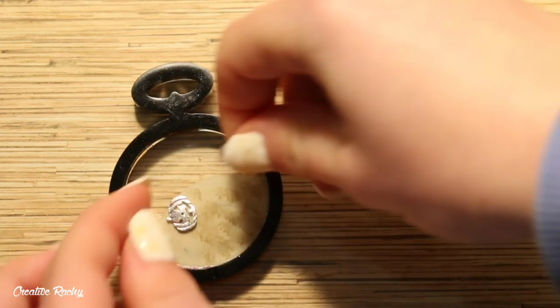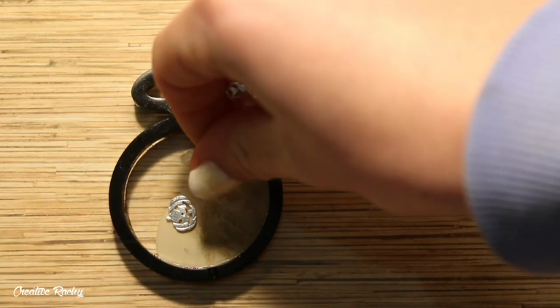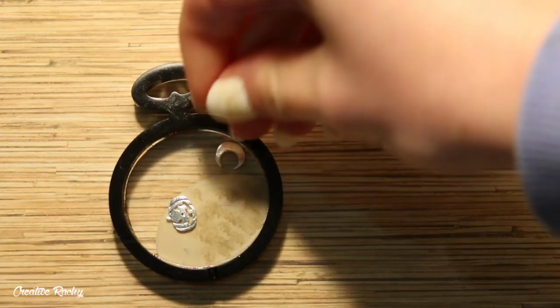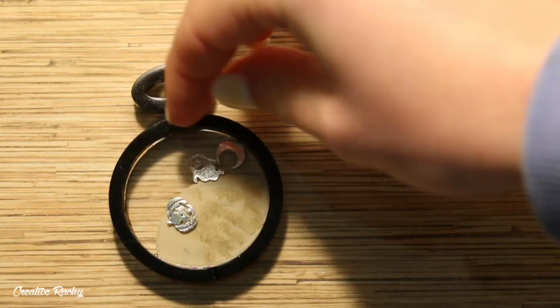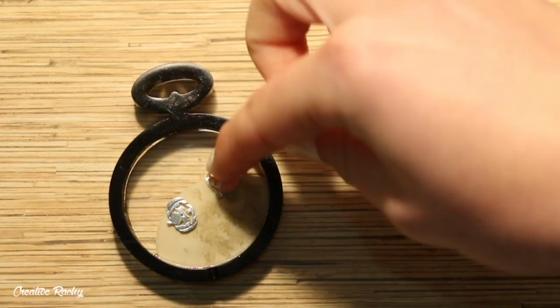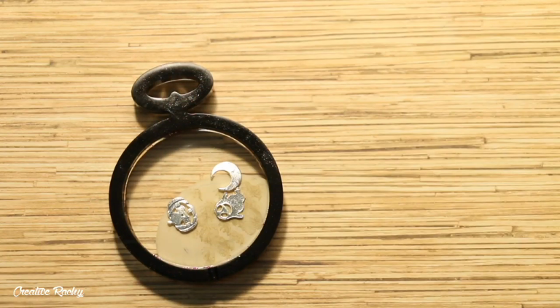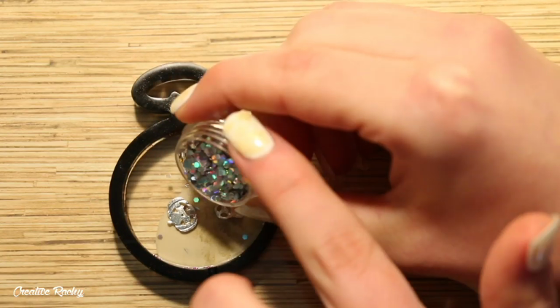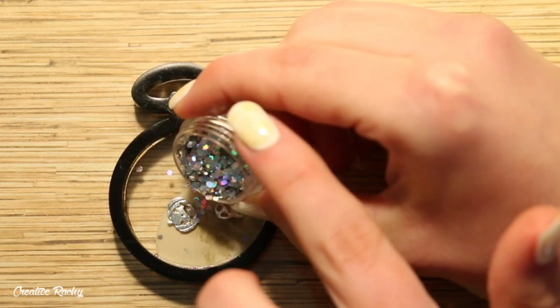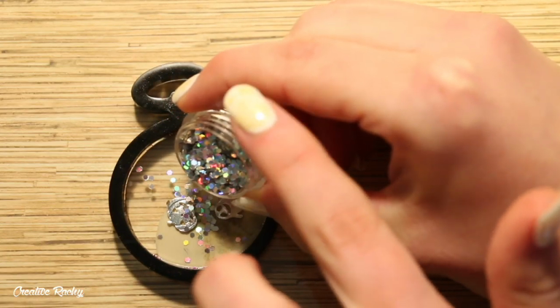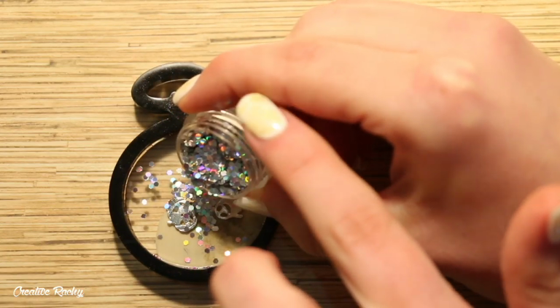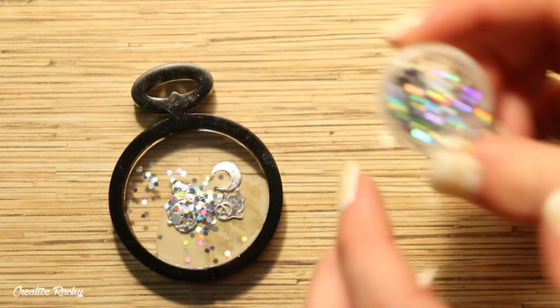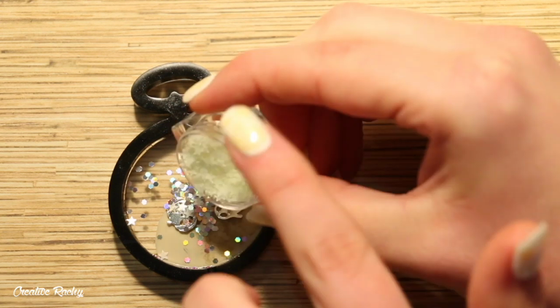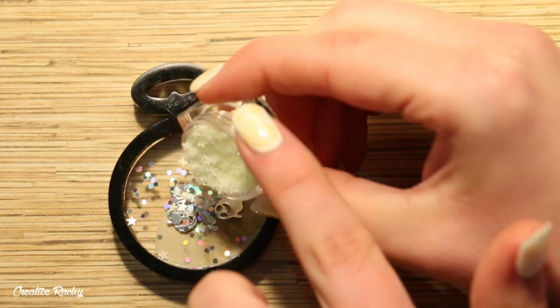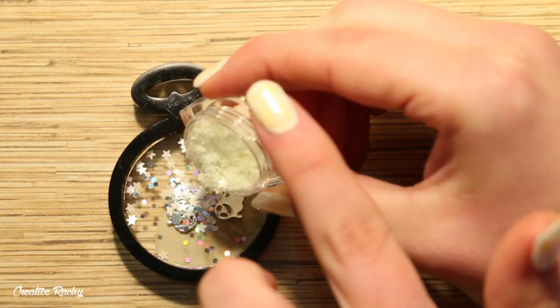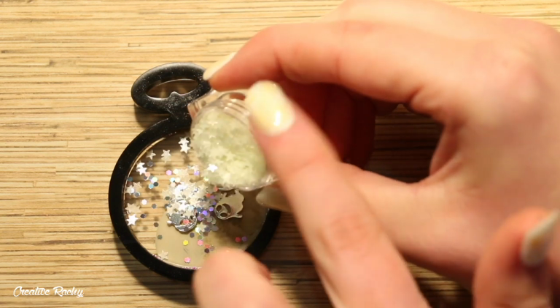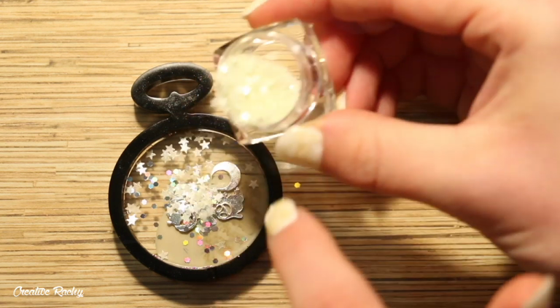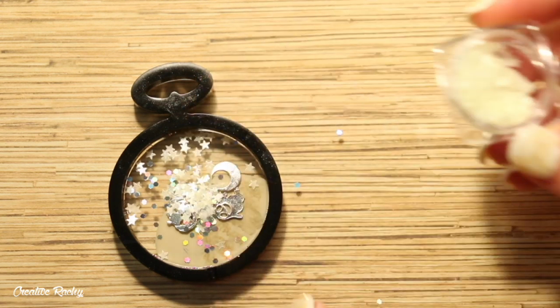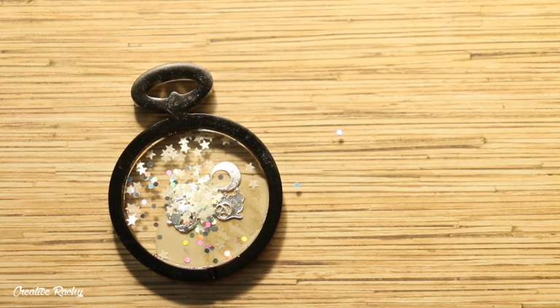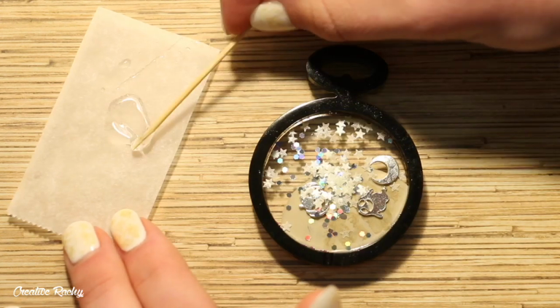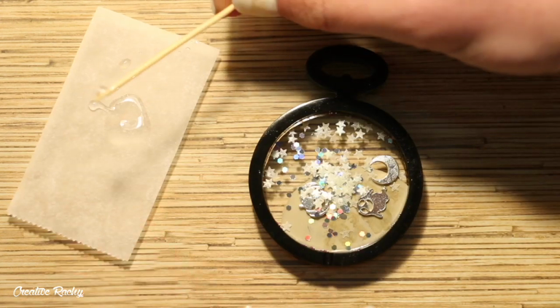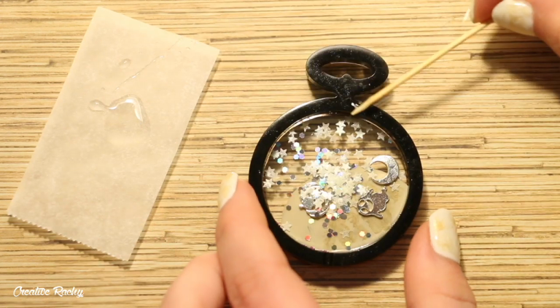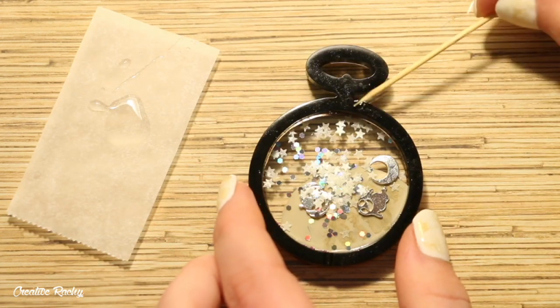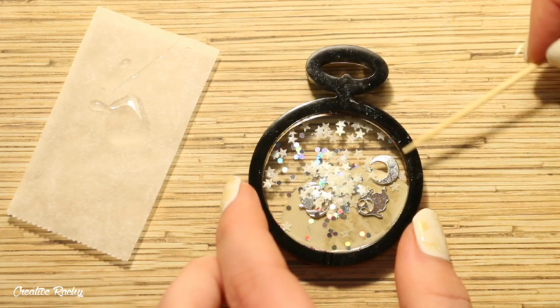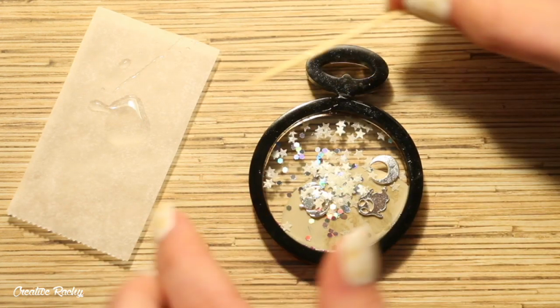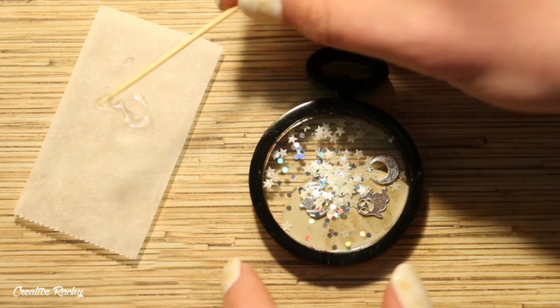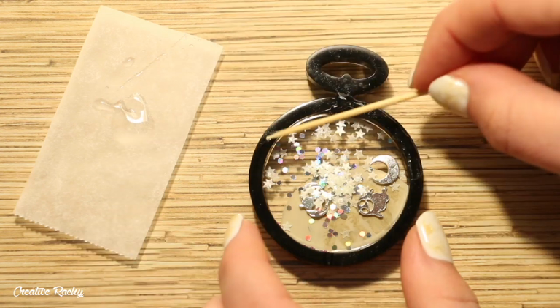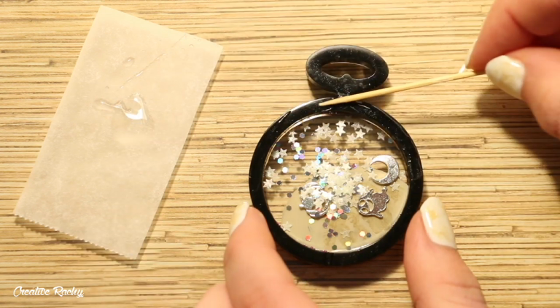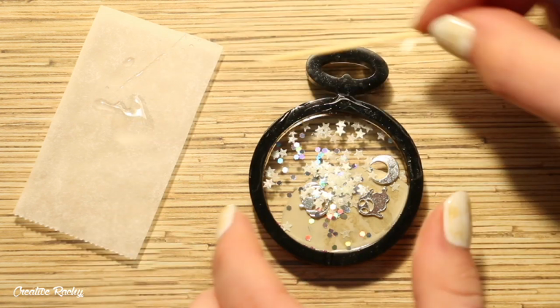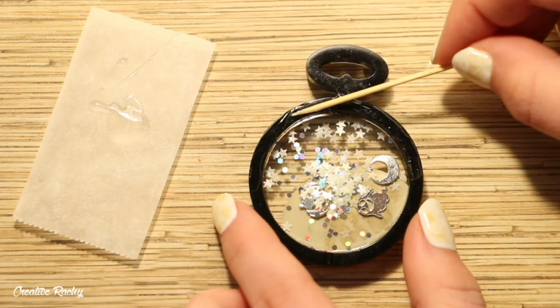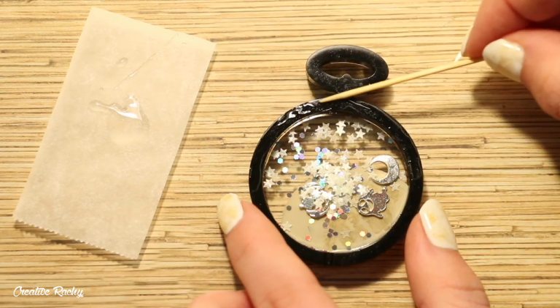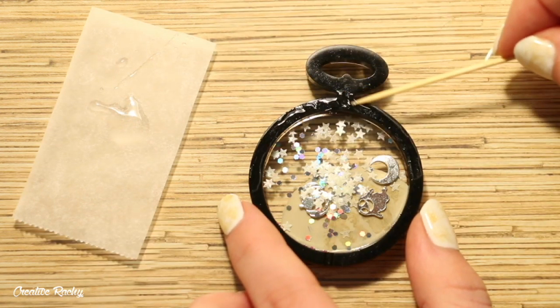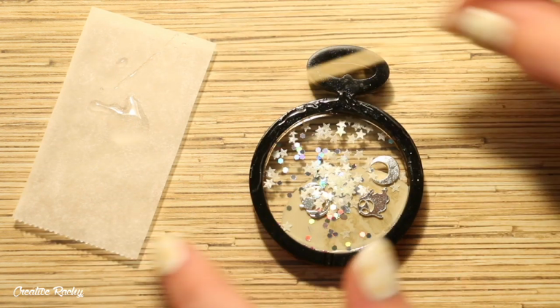Next I placed in some of the metal embellishments along with some holo glitter and some glow in the dark stars. I placed some more resin around the front this time and then I cut another piece of the plastic and placed it on.